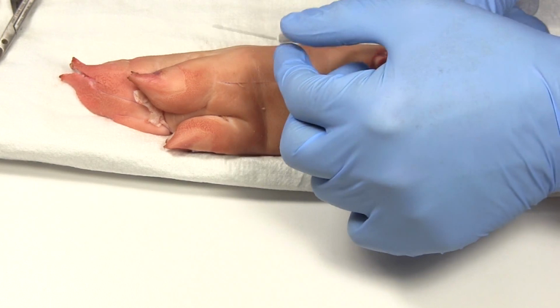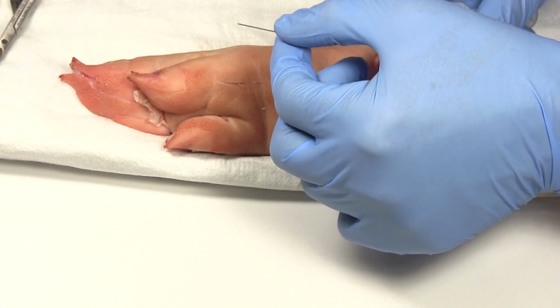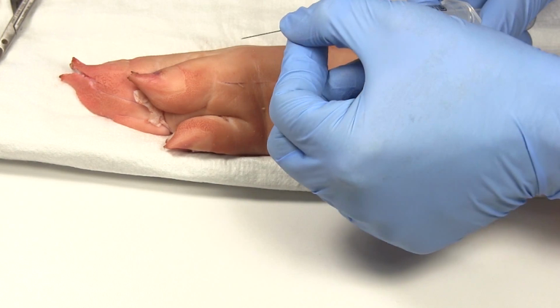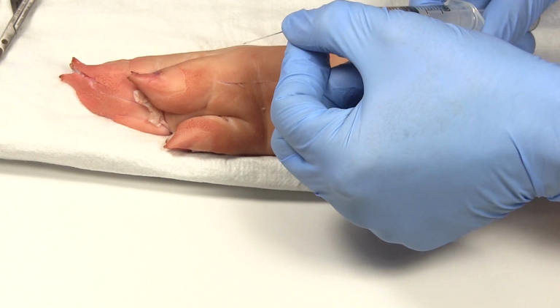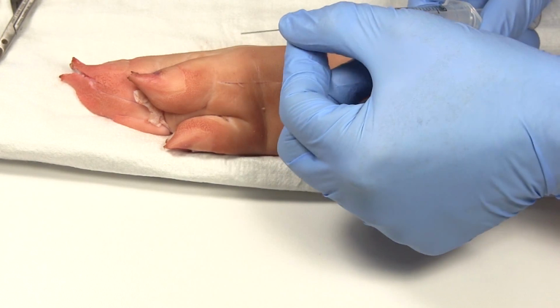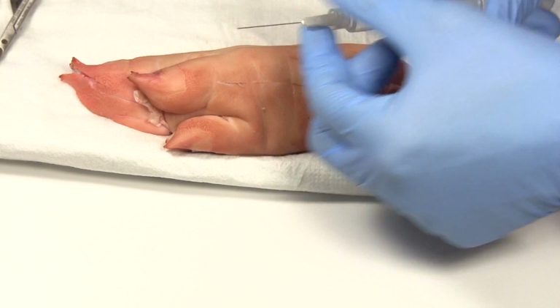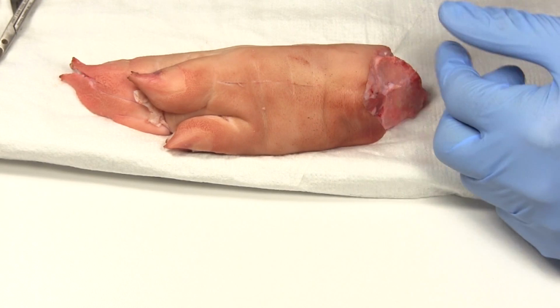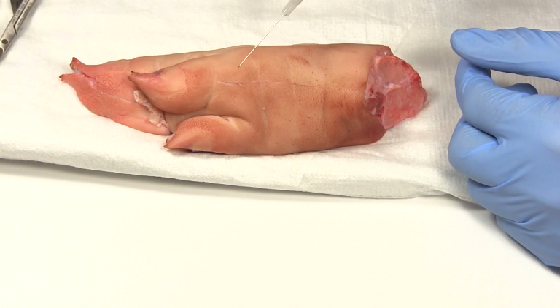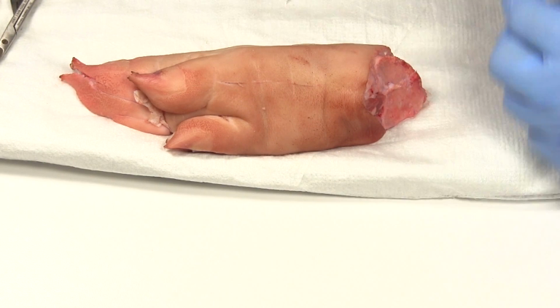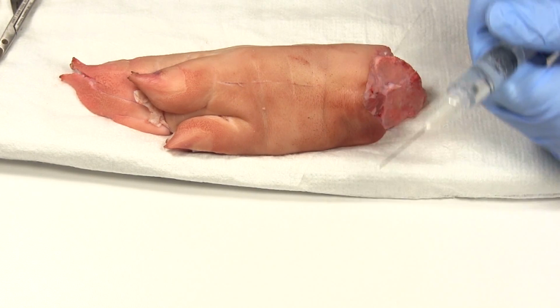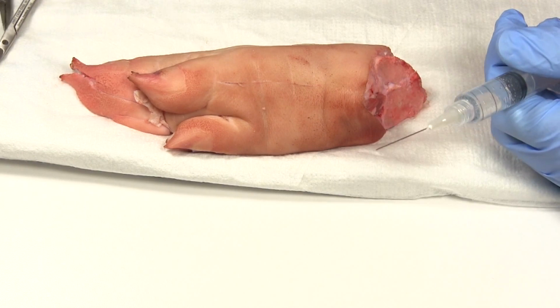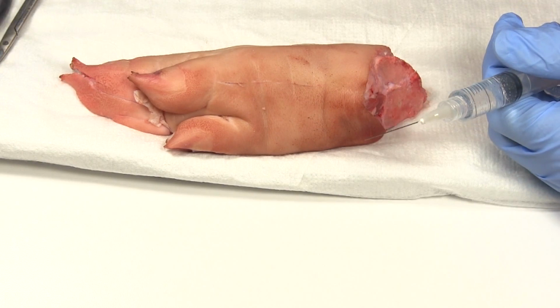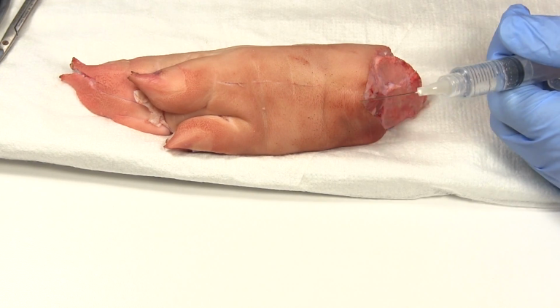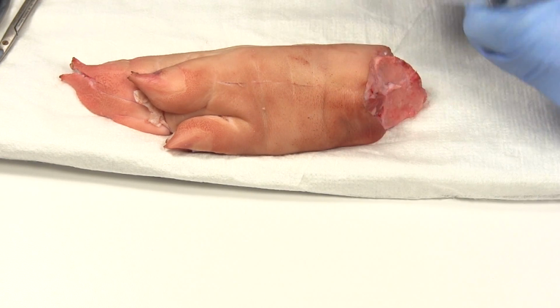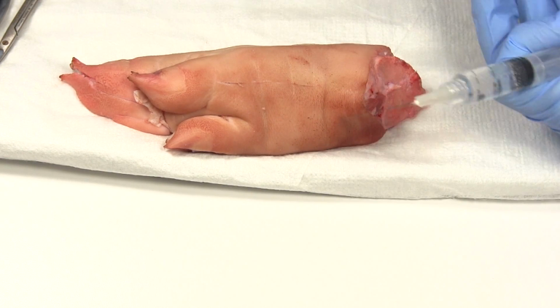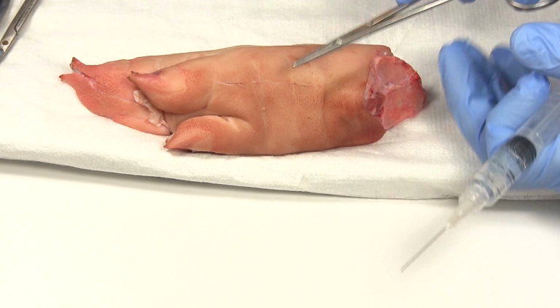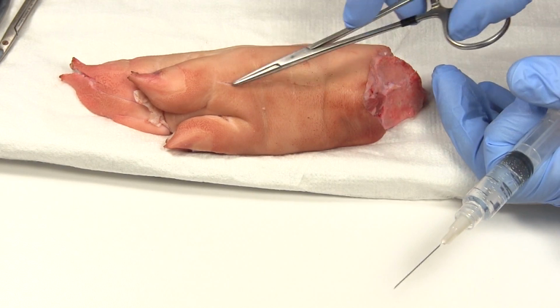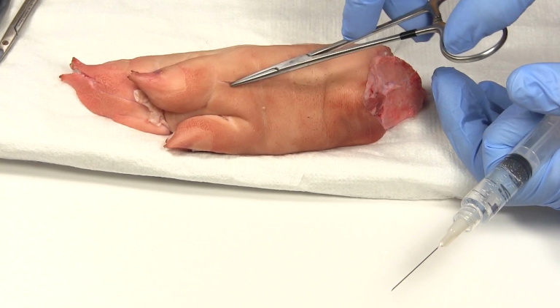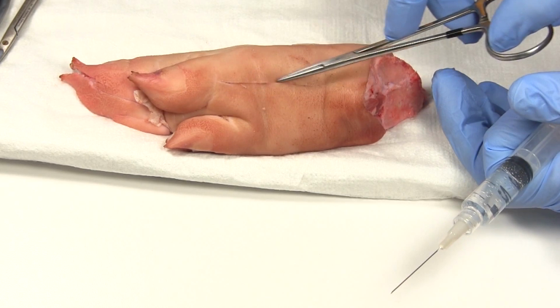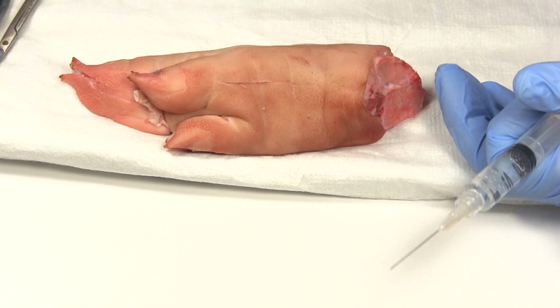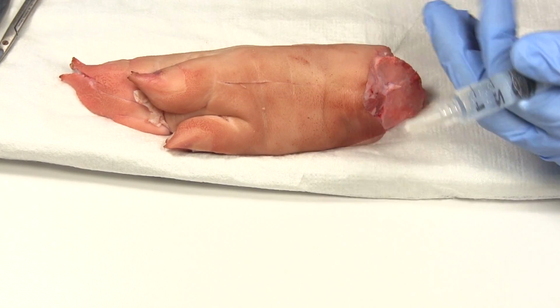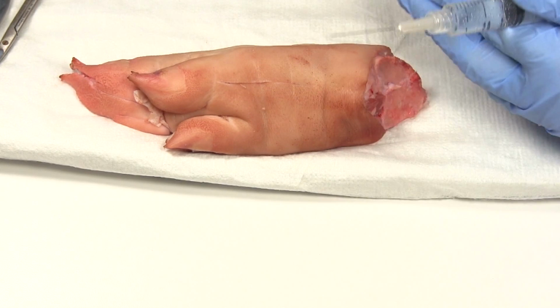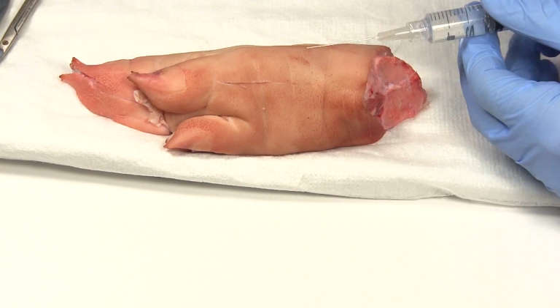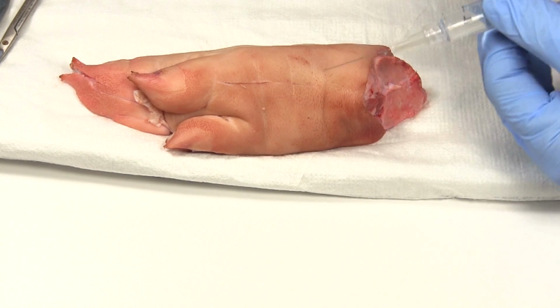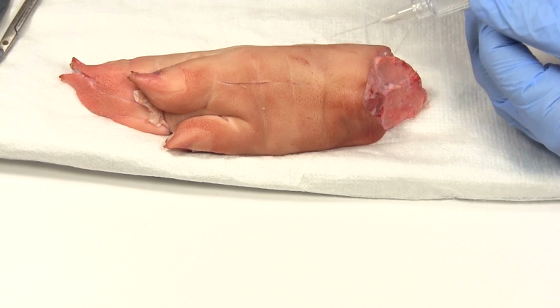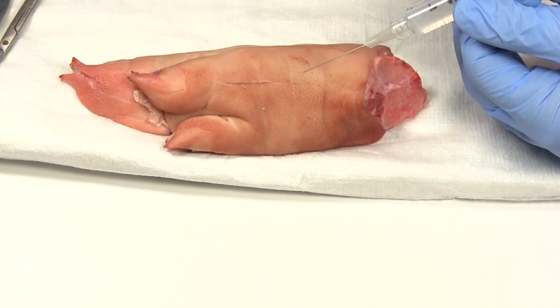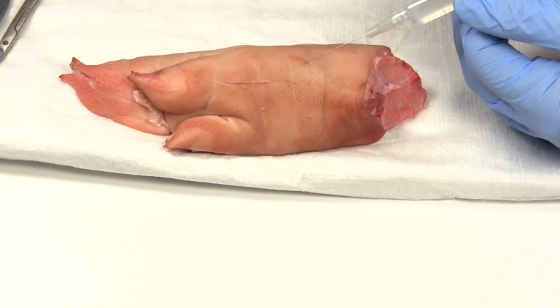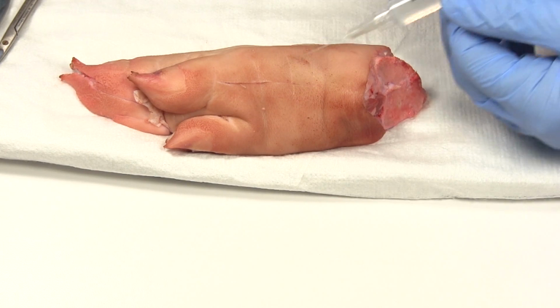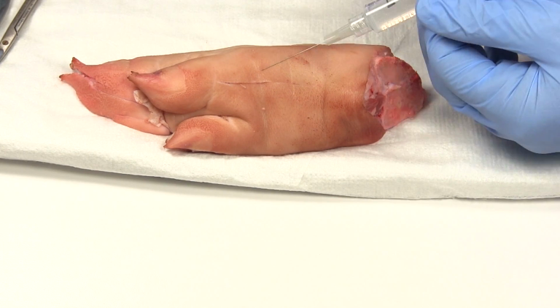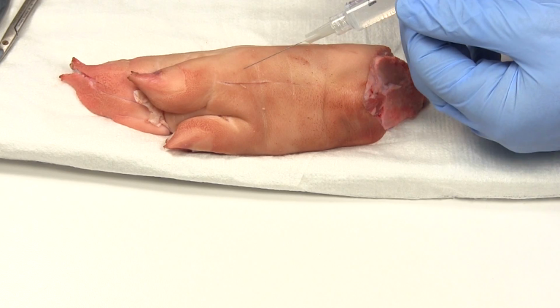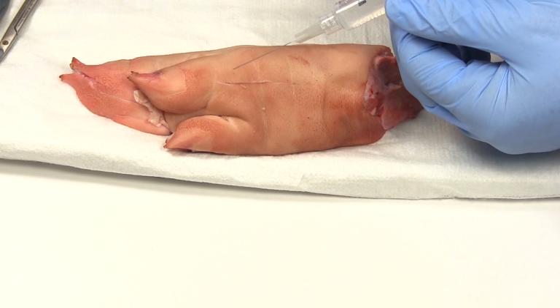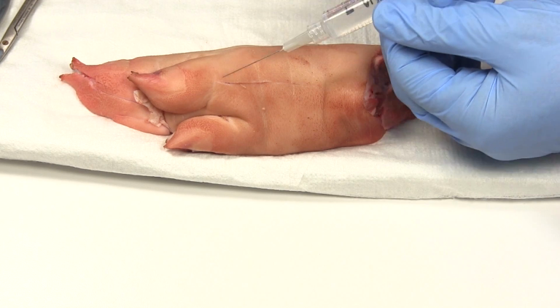The idea is that if the needle is straight and you have your laceration right here, you don't want to go poking at the laceration that way.